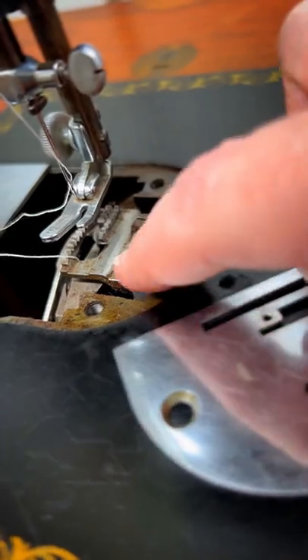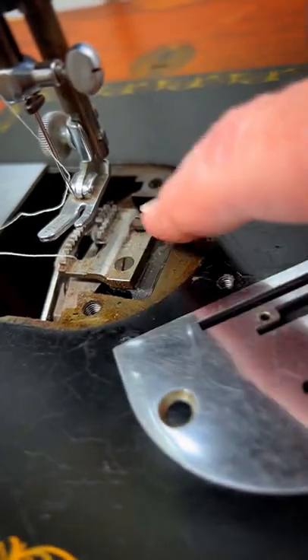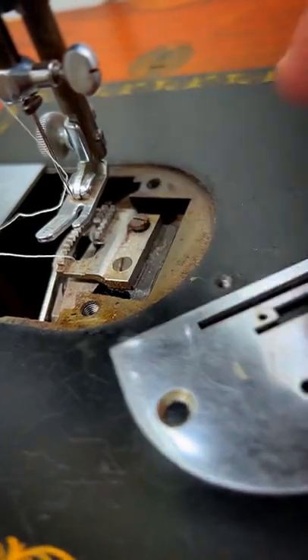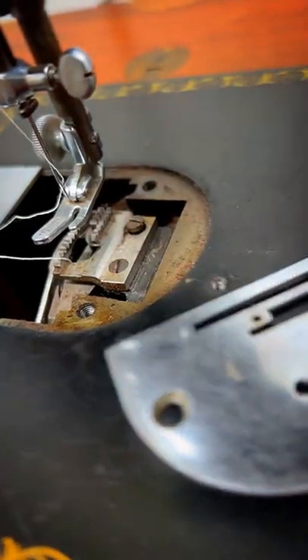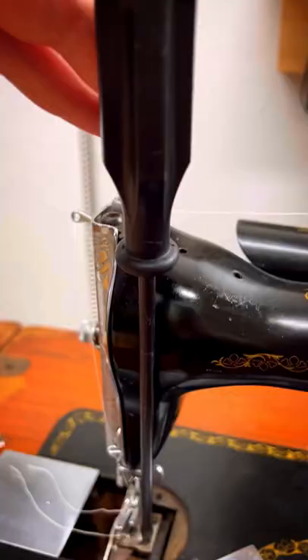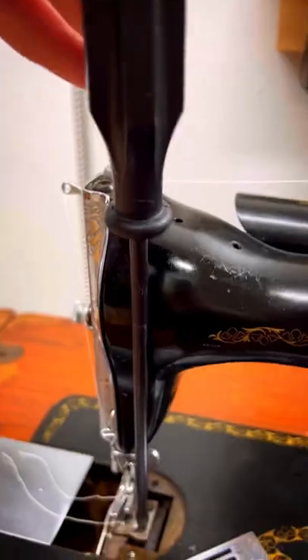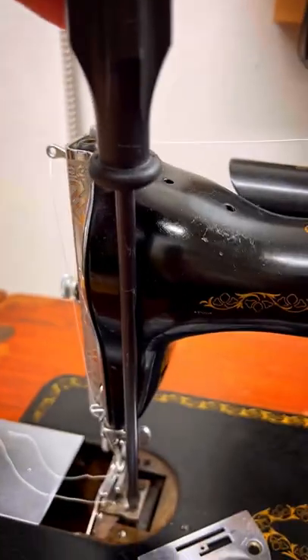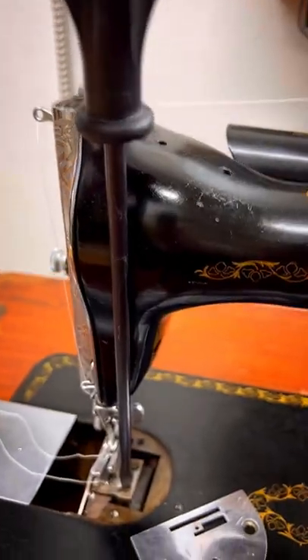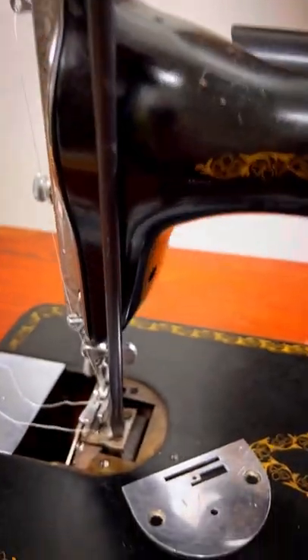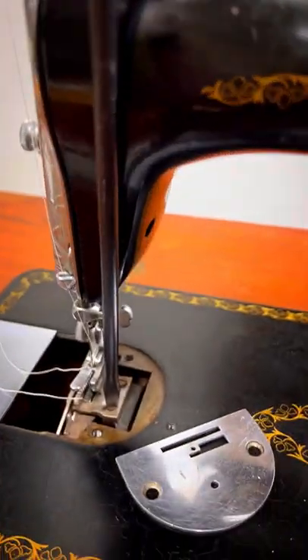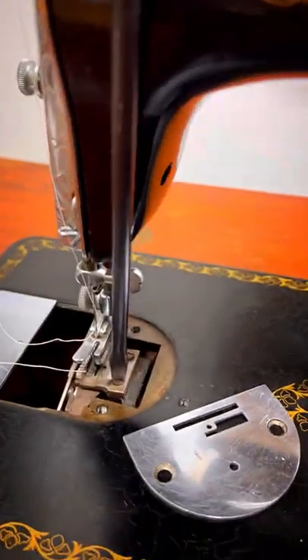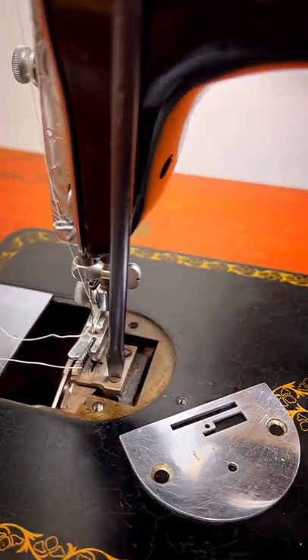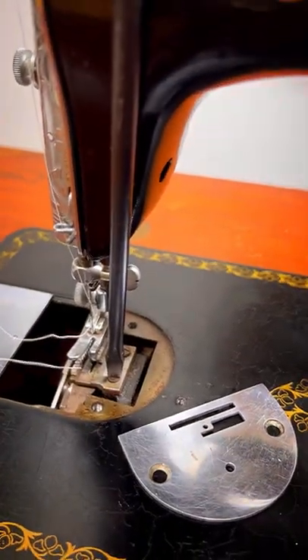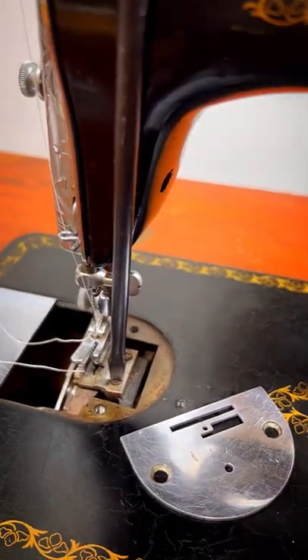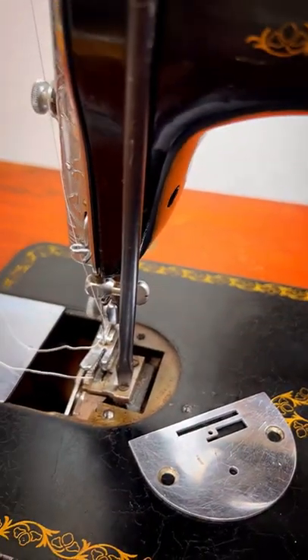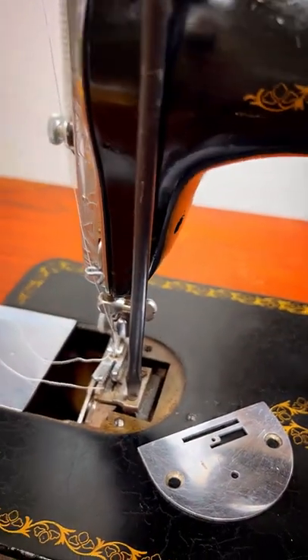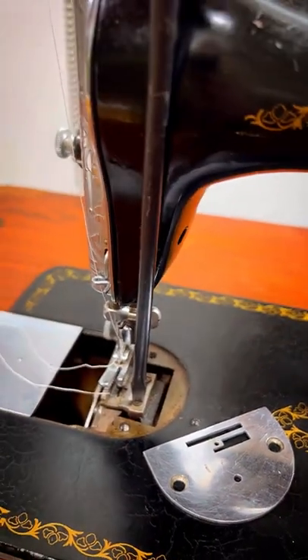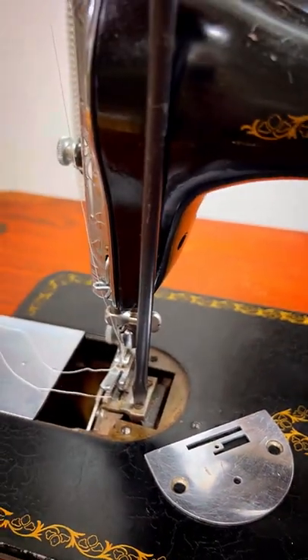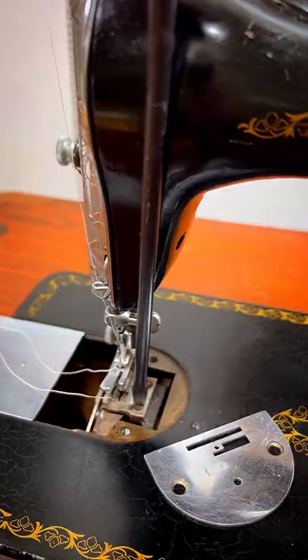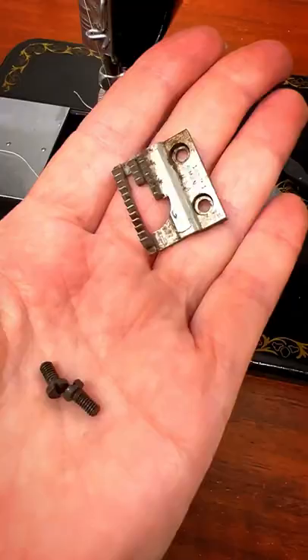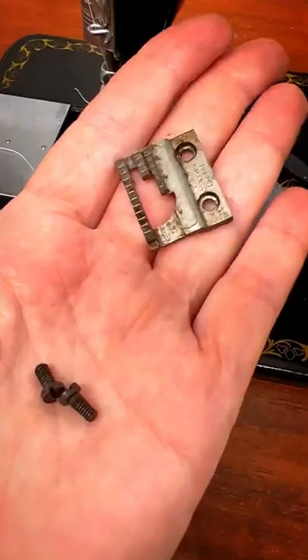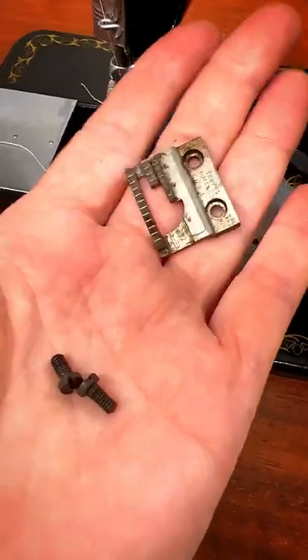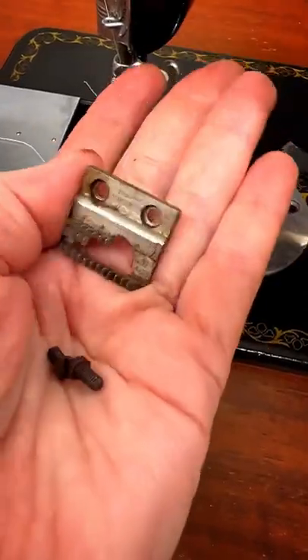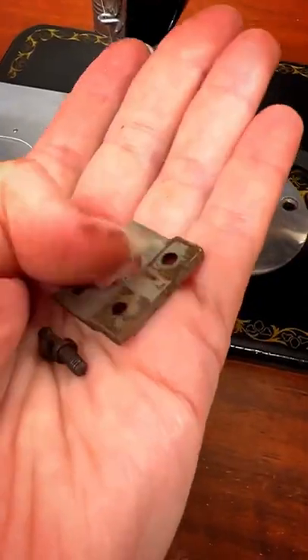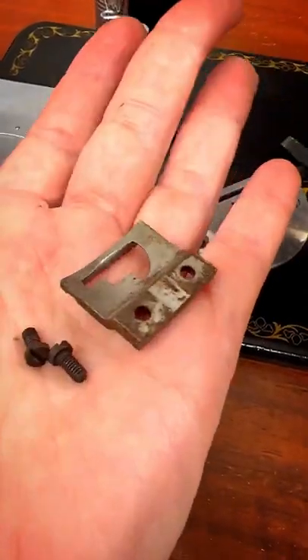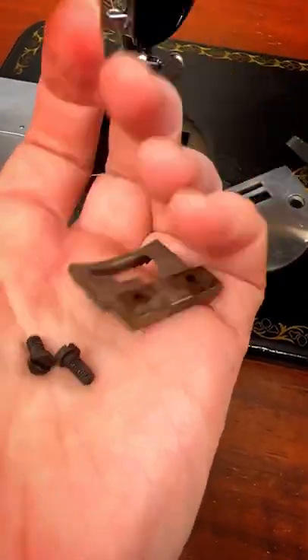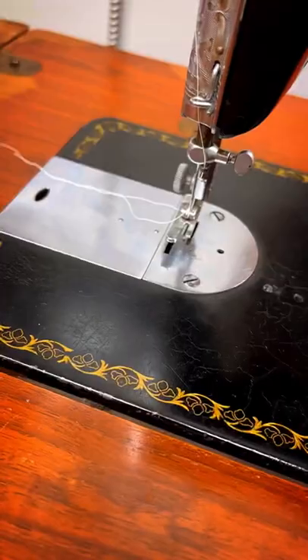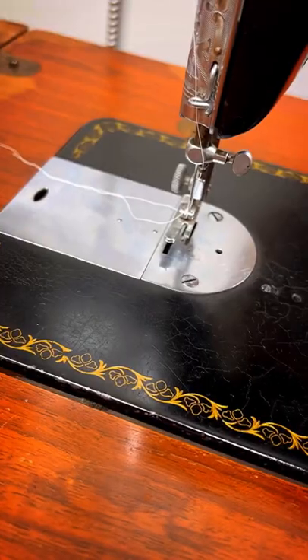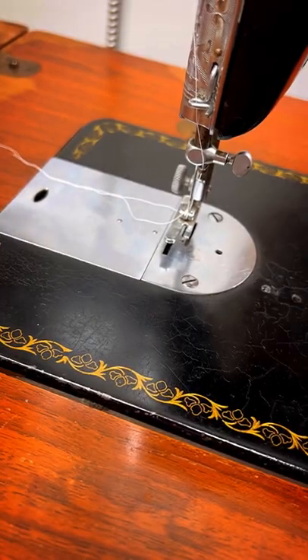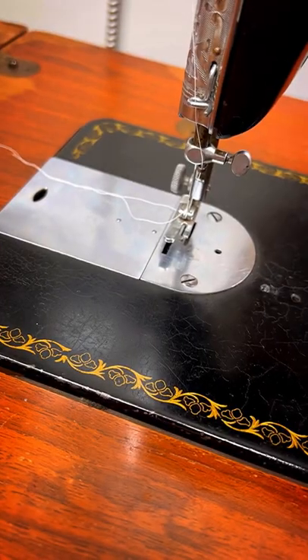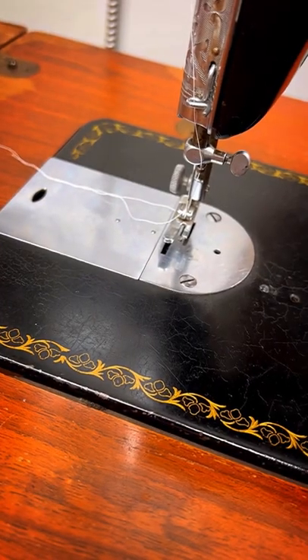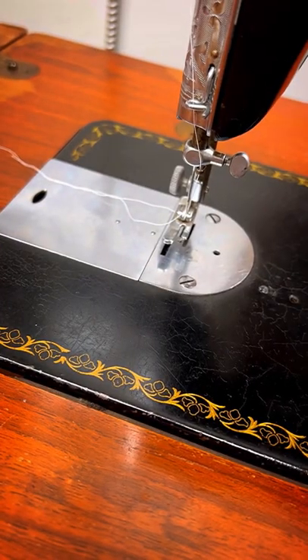You unscrew these two screws — if you're having trouble, using a longer screwdriver always helps with getting those tight screws unscrewed. Just take the screws out, lift the feed dogs out, and put your plate back in place.